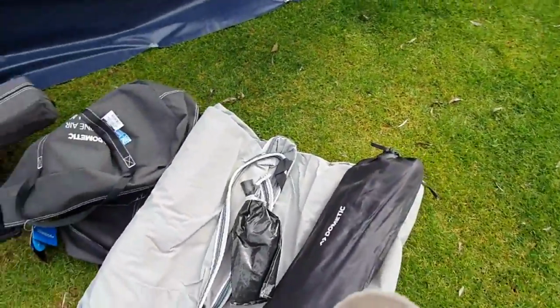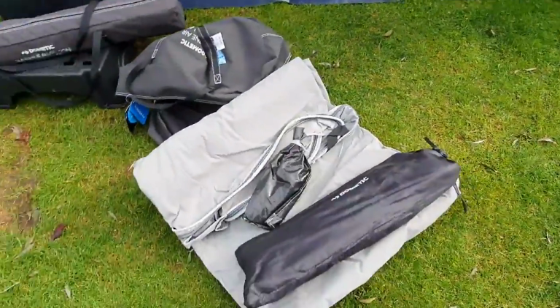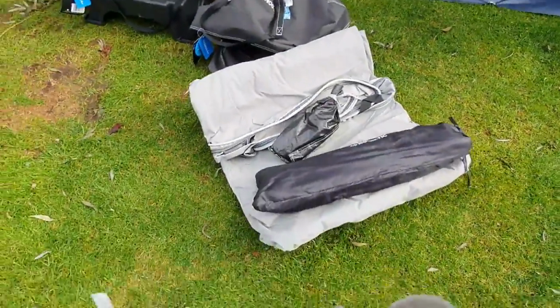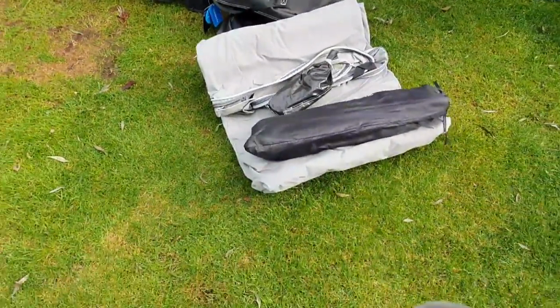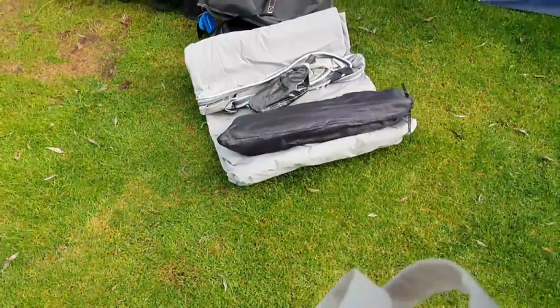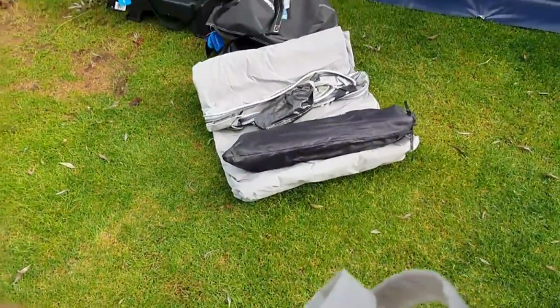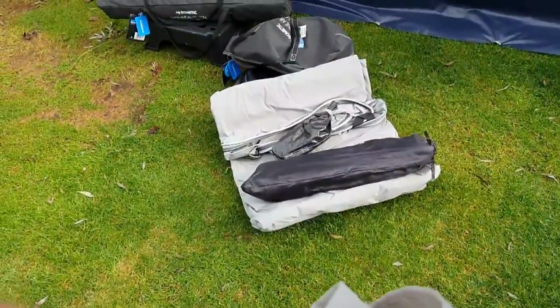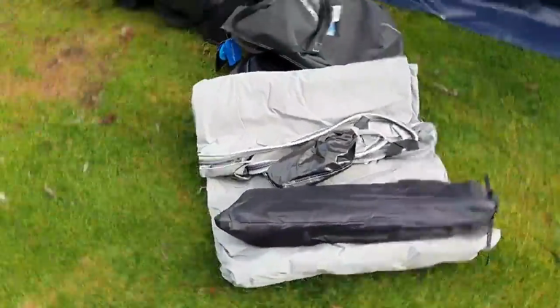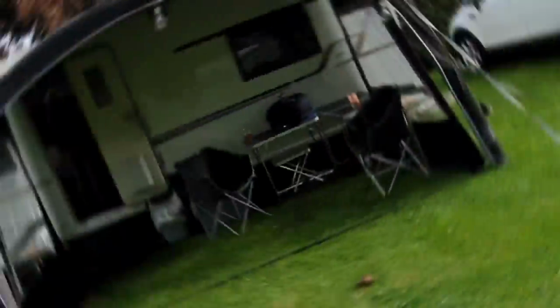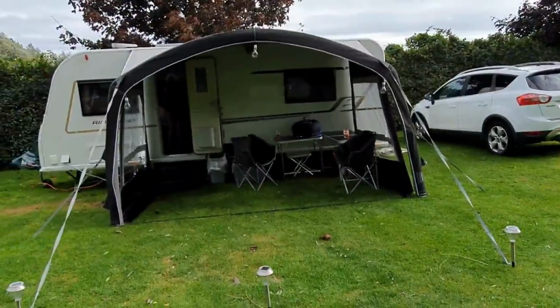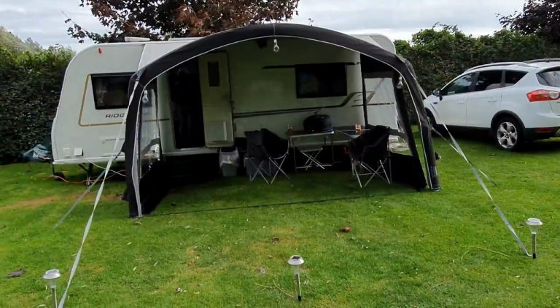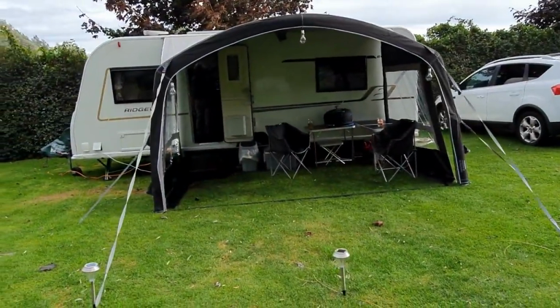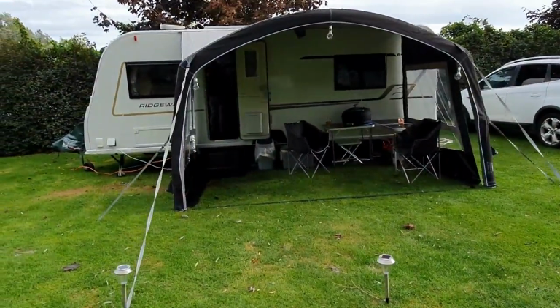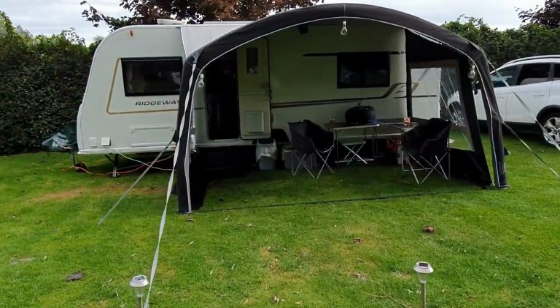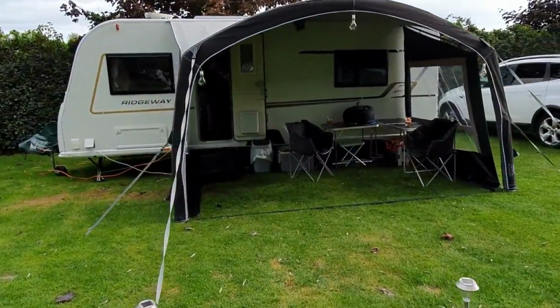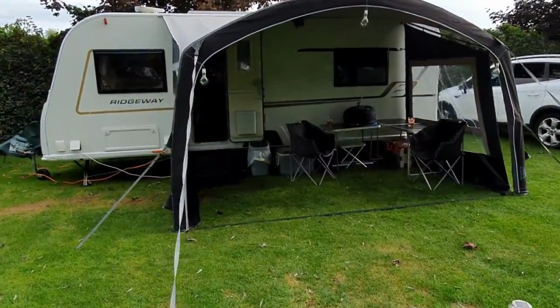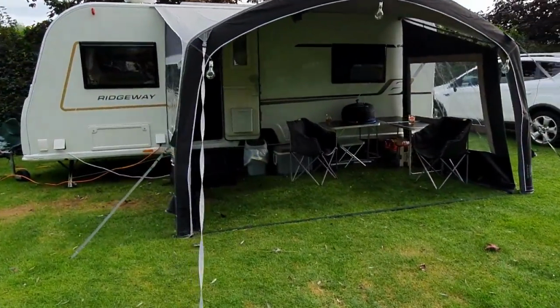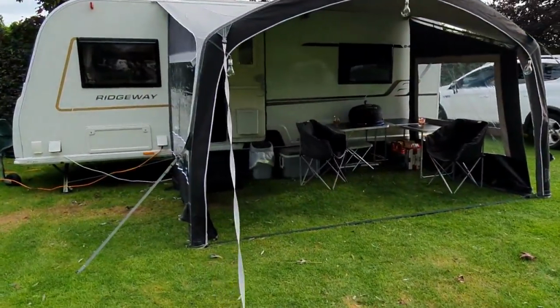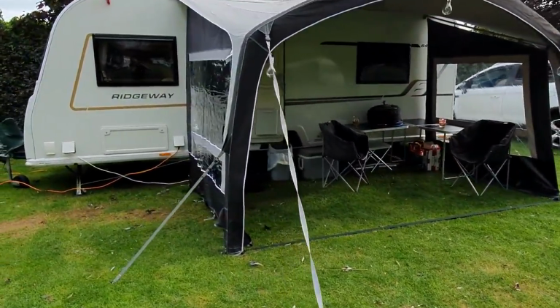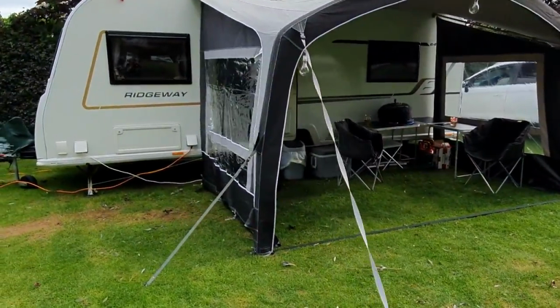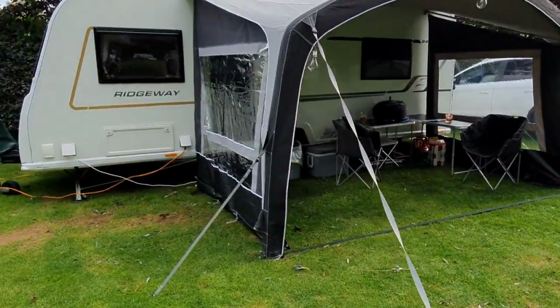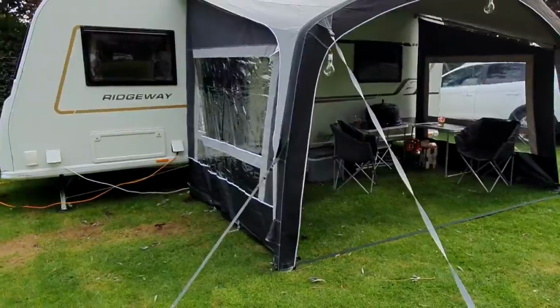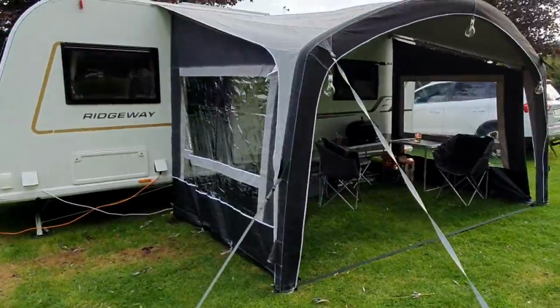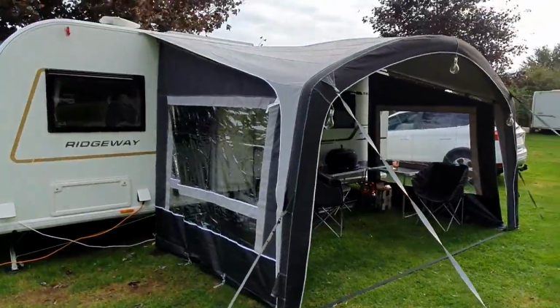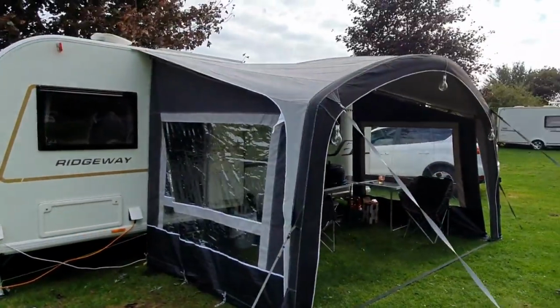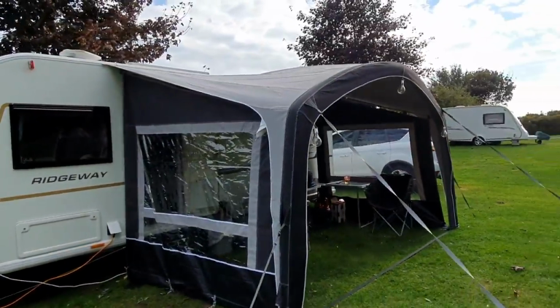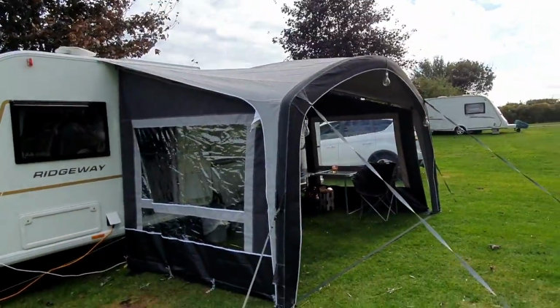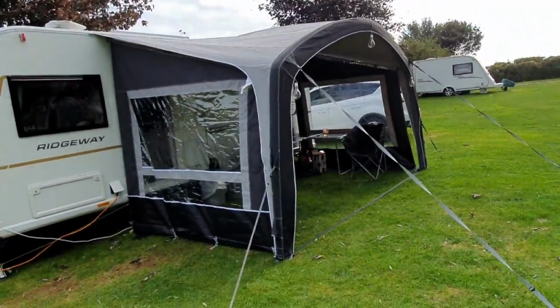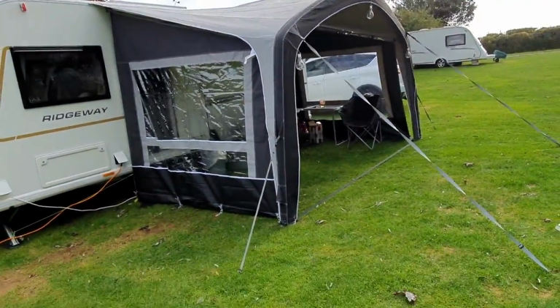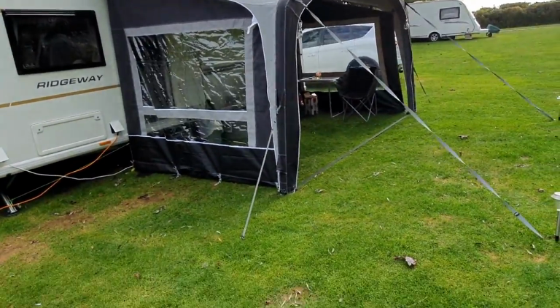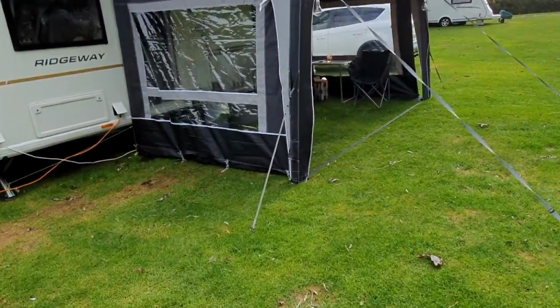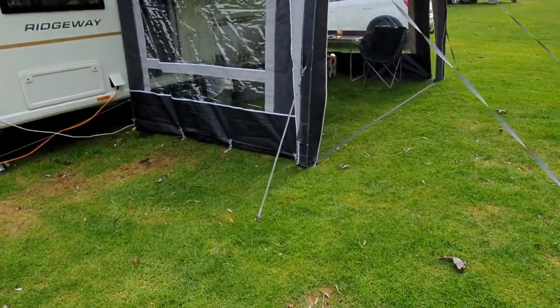I'll go ahead and set it up and we'll see how it works. All done — it took about 10 minutes to put the canopy up and then probably another 15 minutes to do the side panels, but I'll go through it with you.